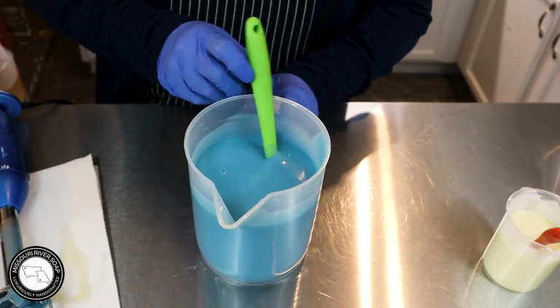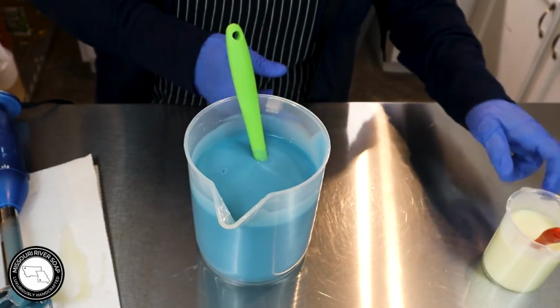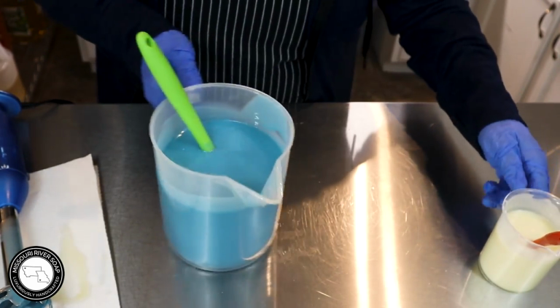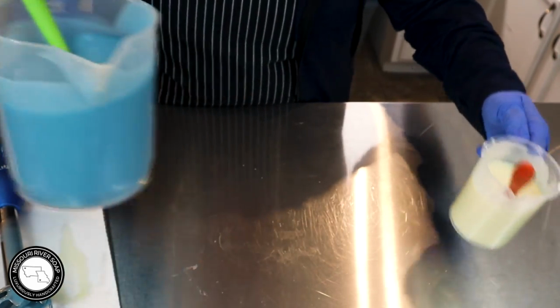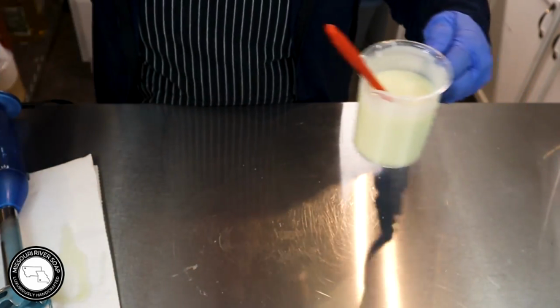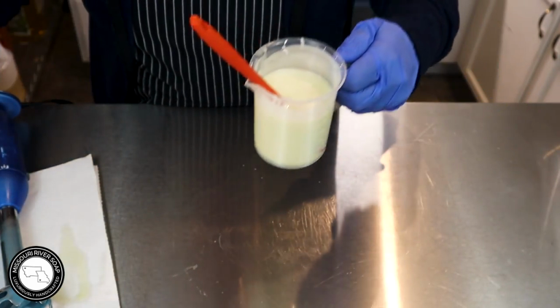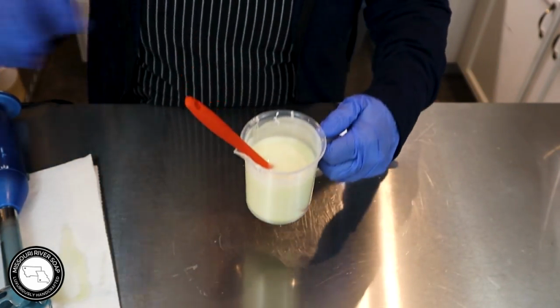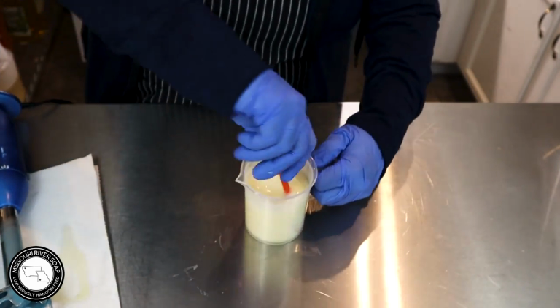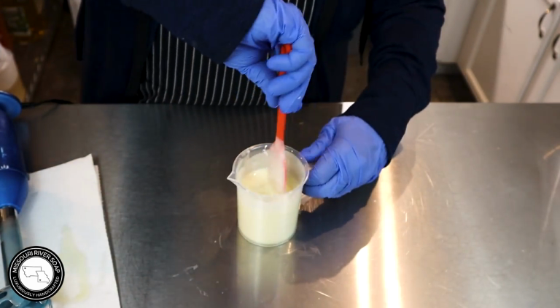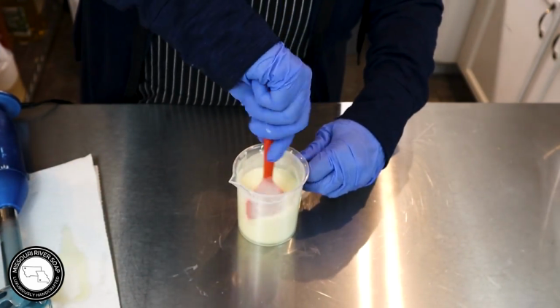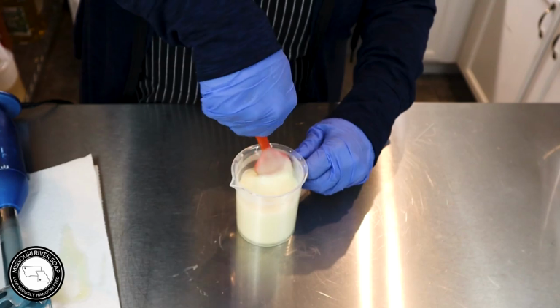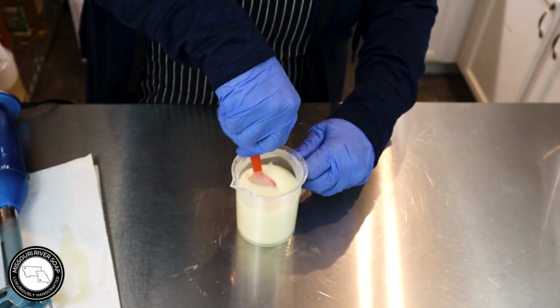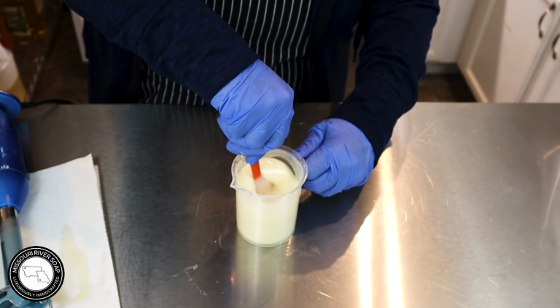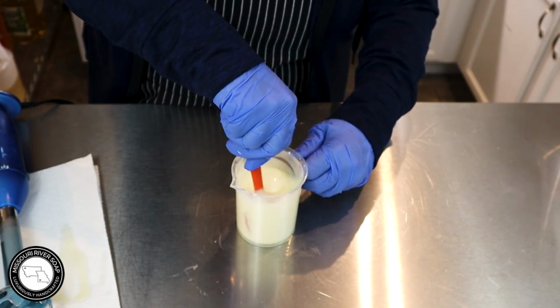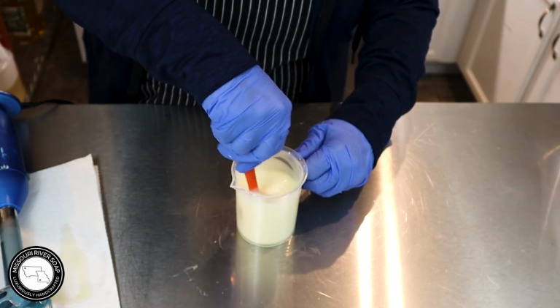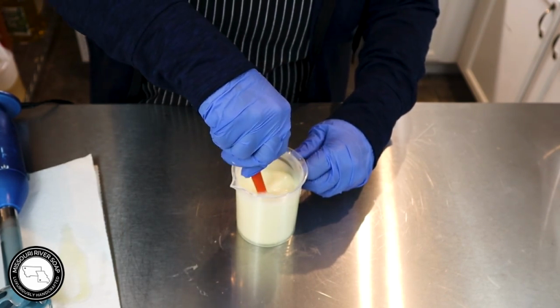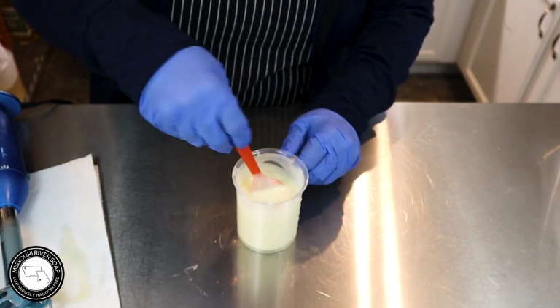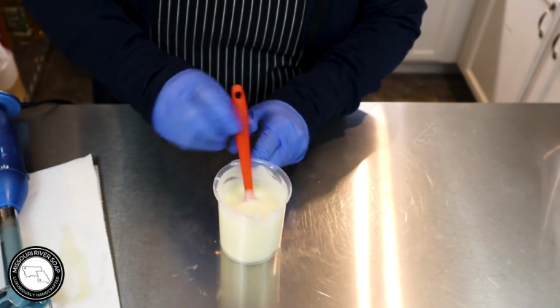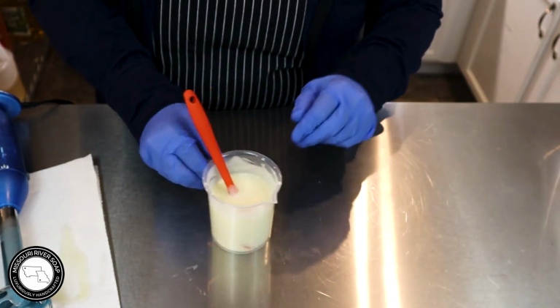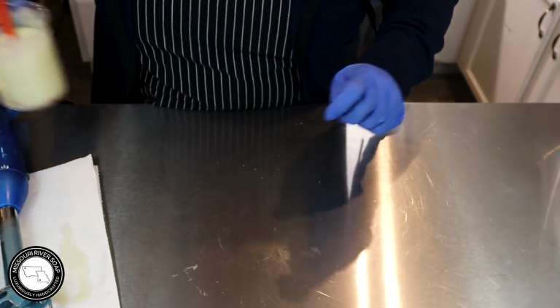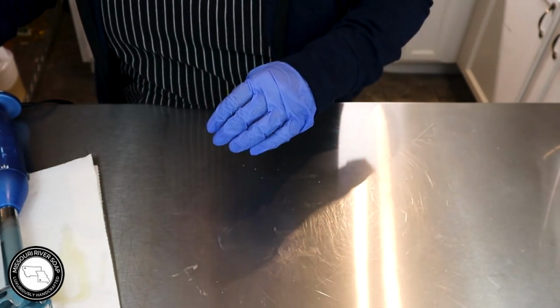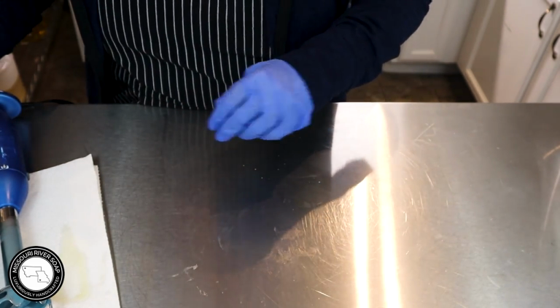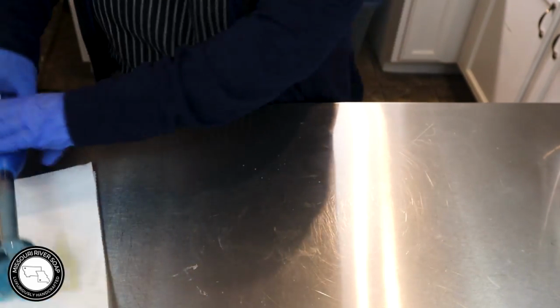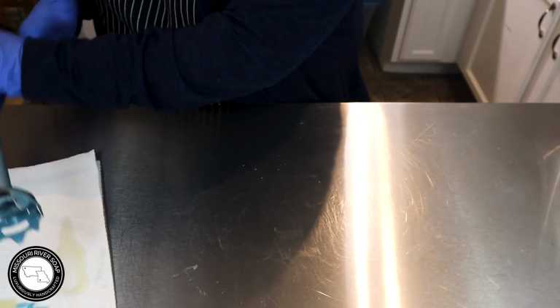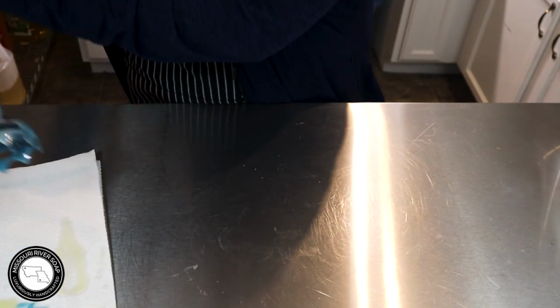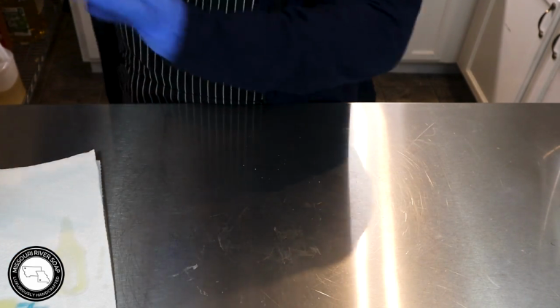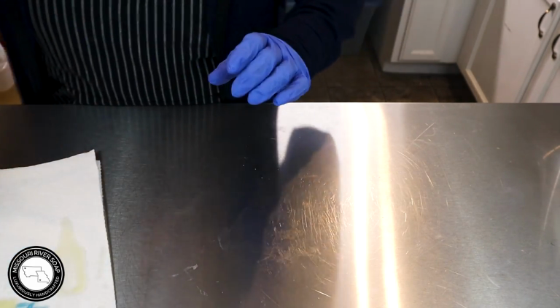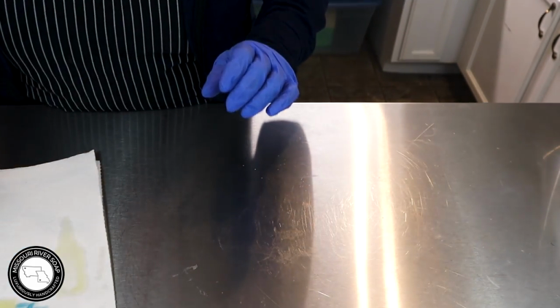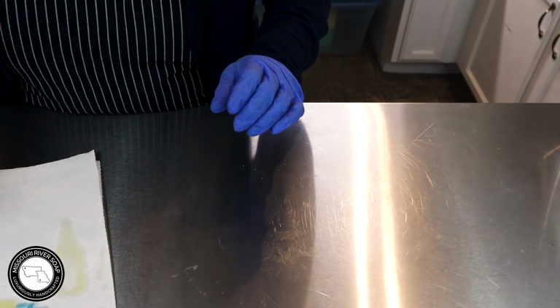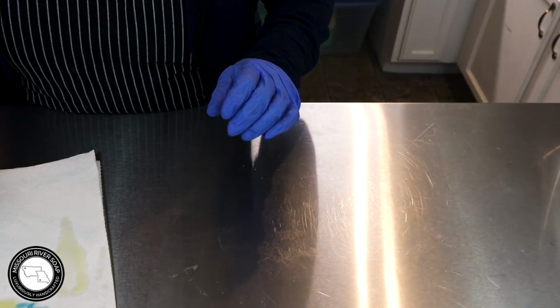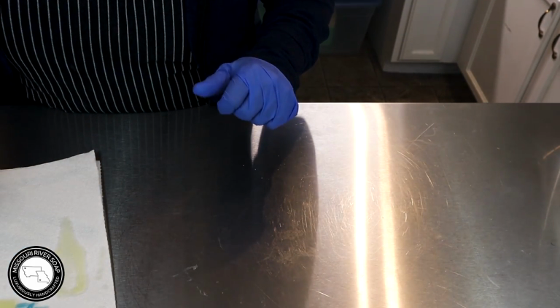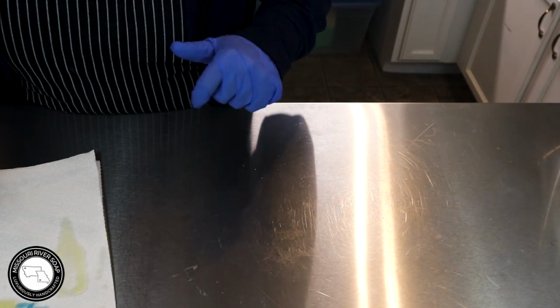The funny thing is, when soap makers make Thanksgiving dinner, we start looking for trace in our gravy. Isn't that funny? I did that one year and I was like, what are you doing?